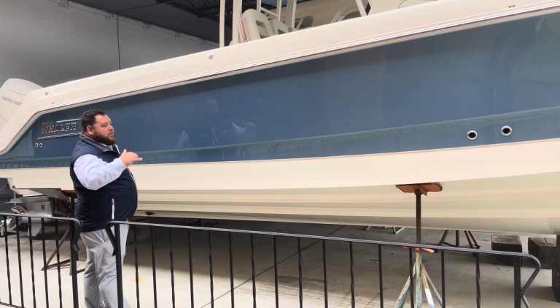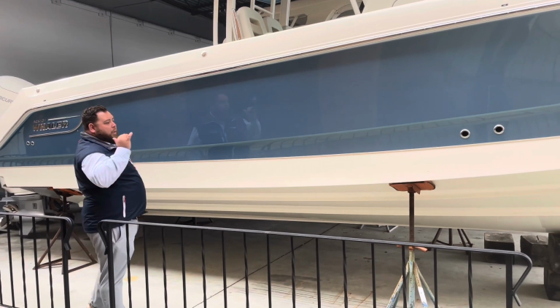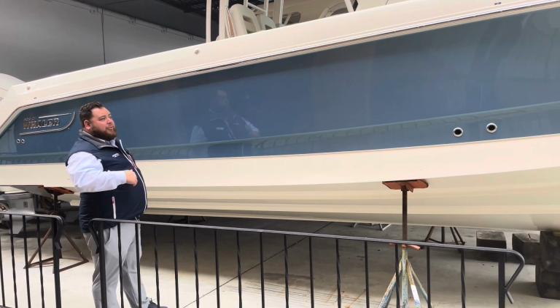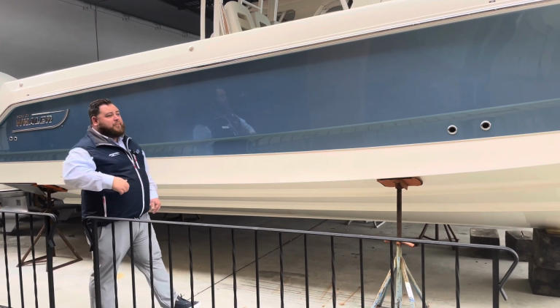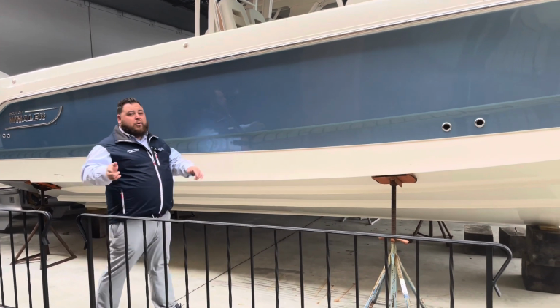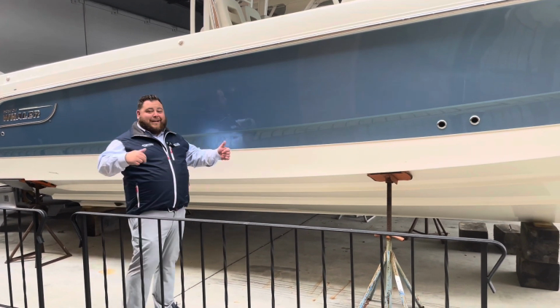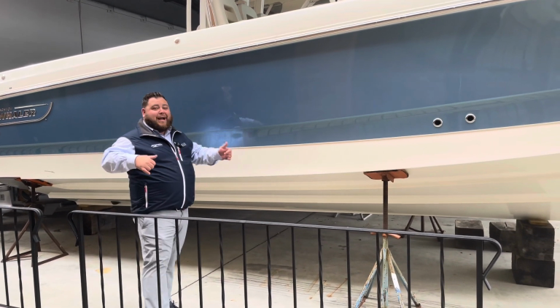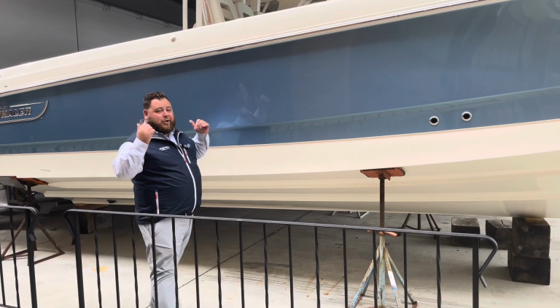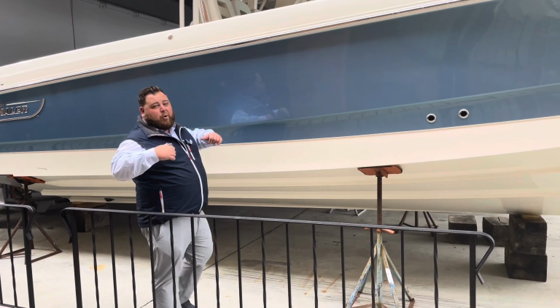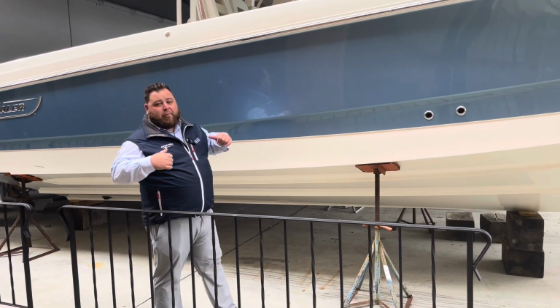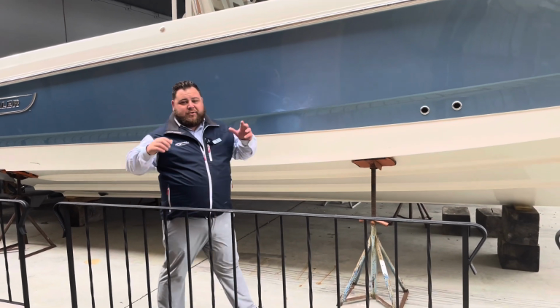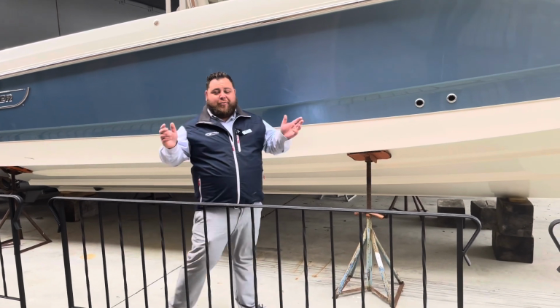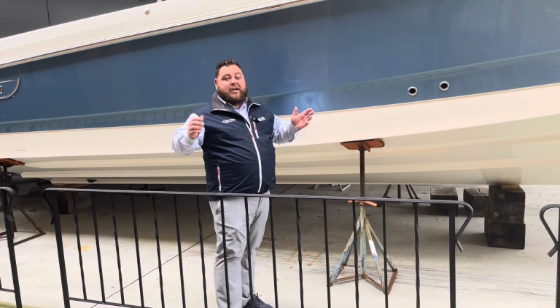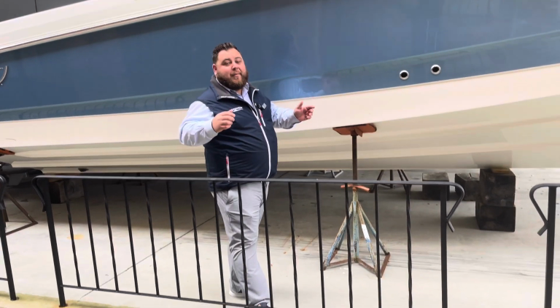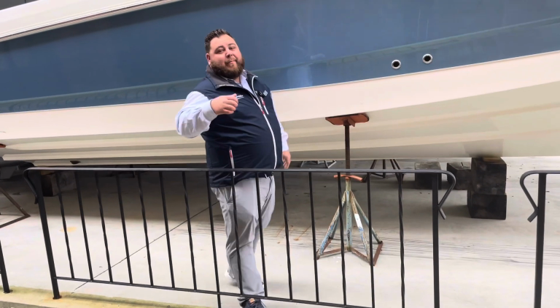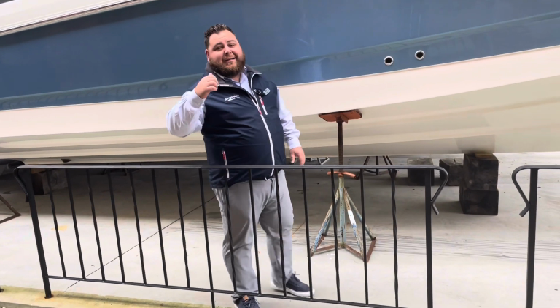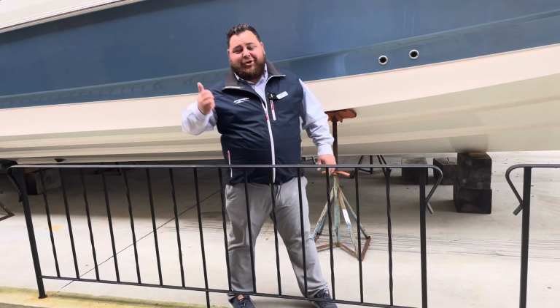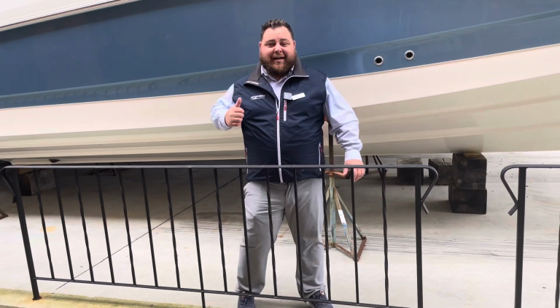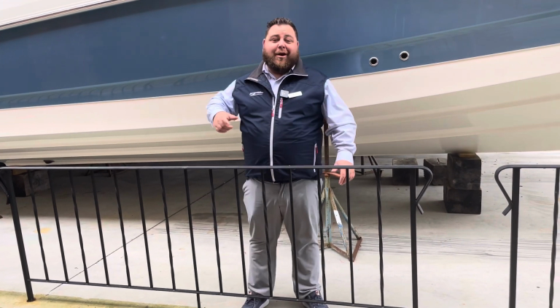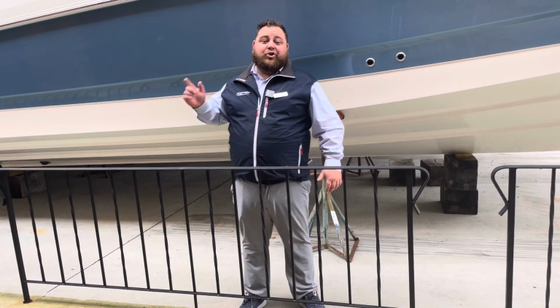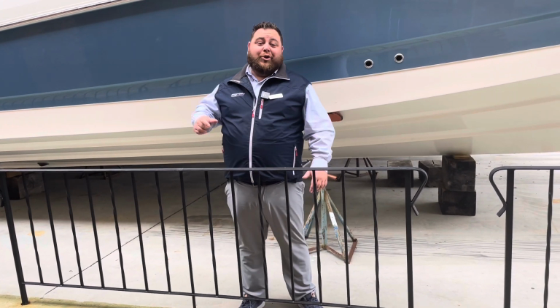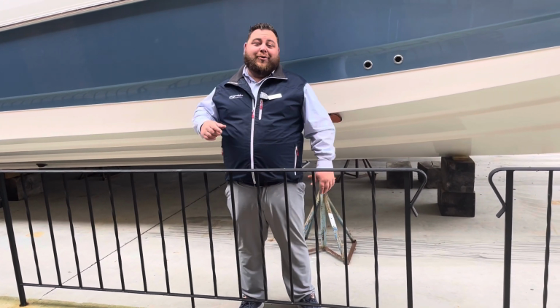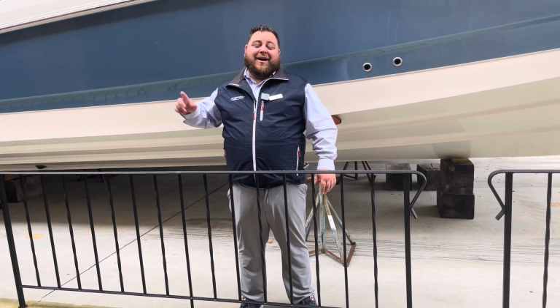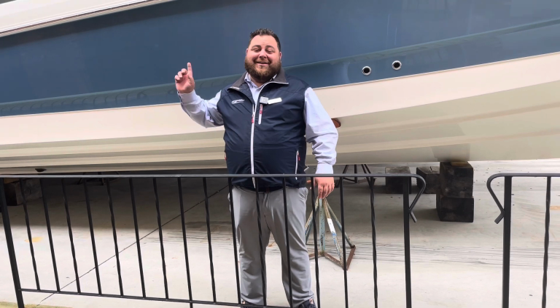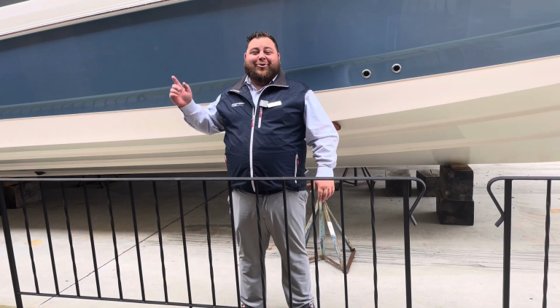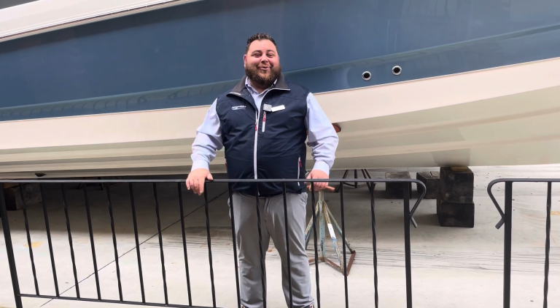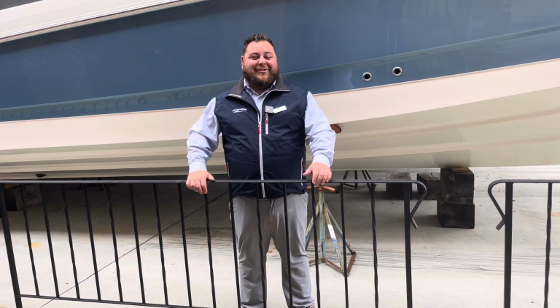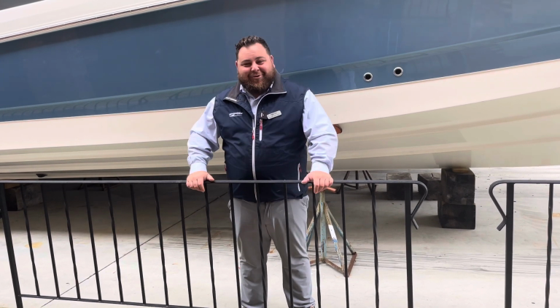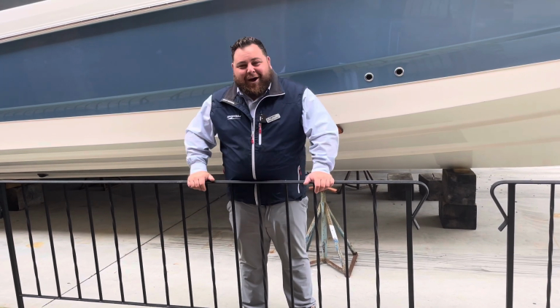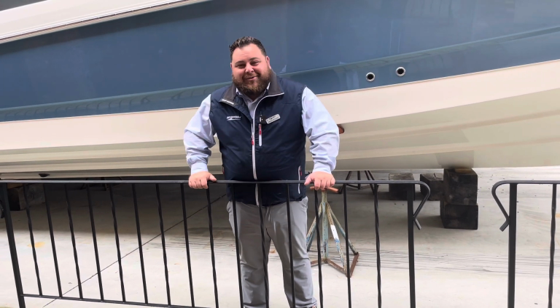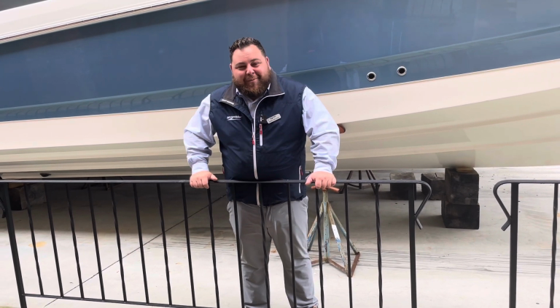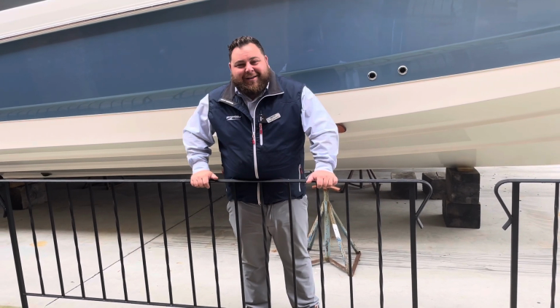We're going to go through this boat, go through the inside, go through all the compartments, open some stuff up. But first I want to show you the all-new 600 Verados that are on the back of this.